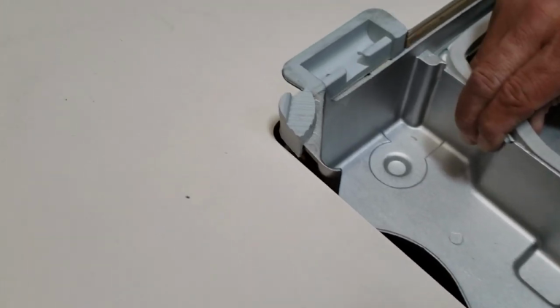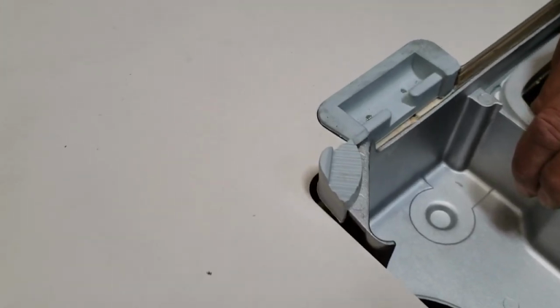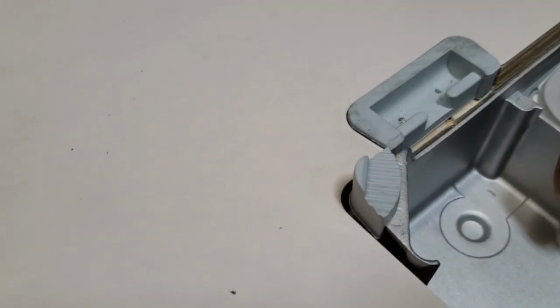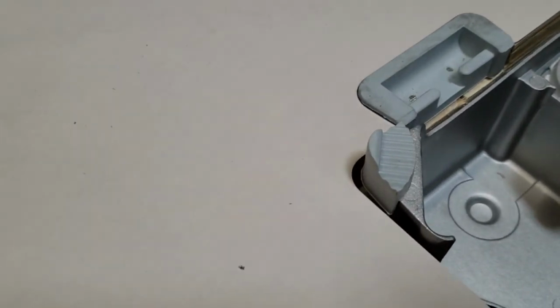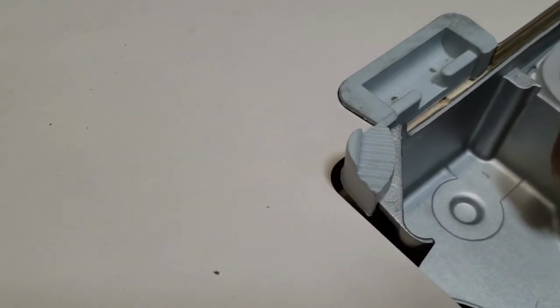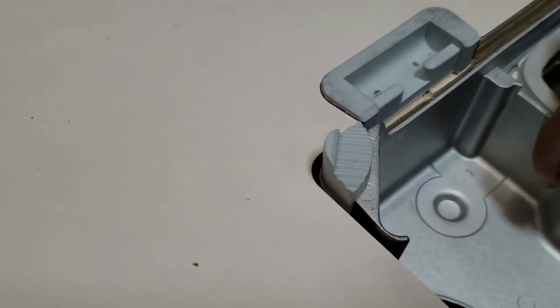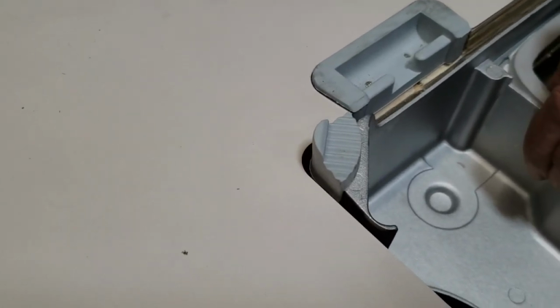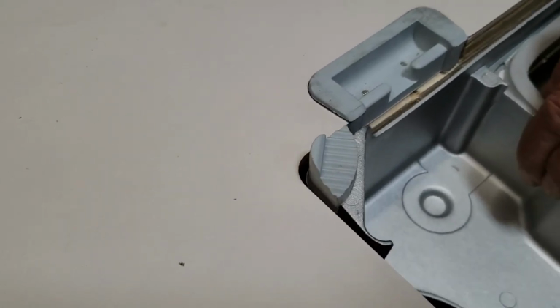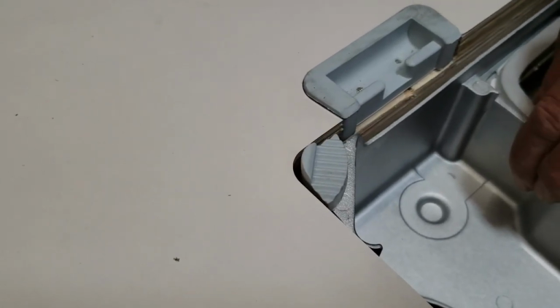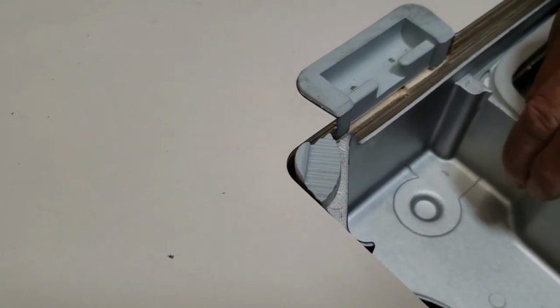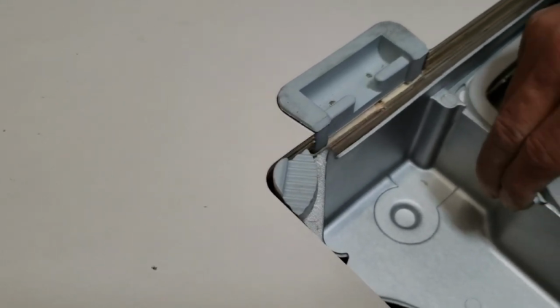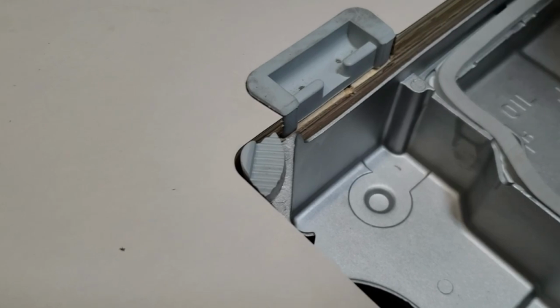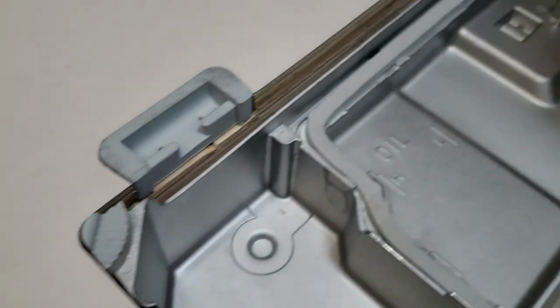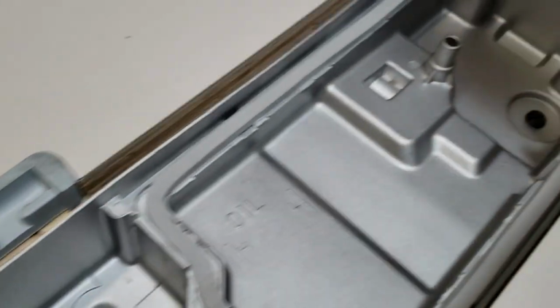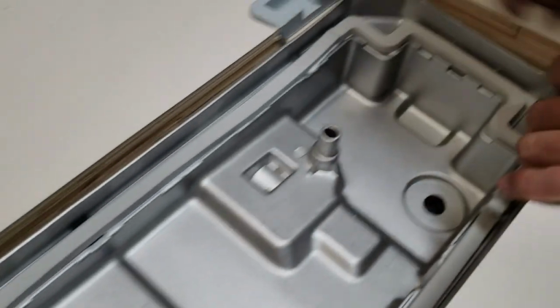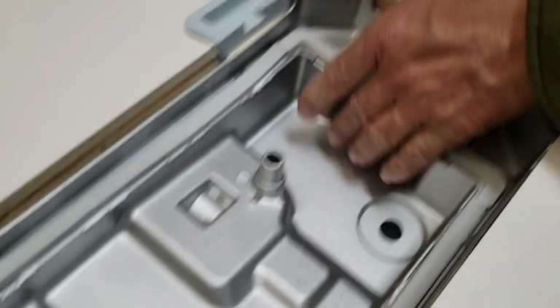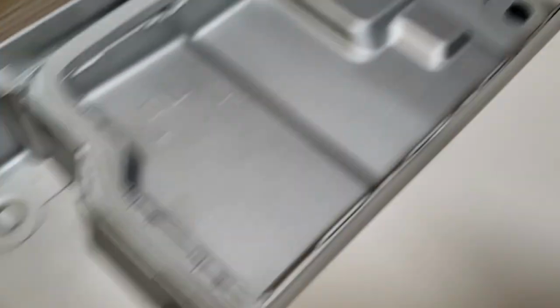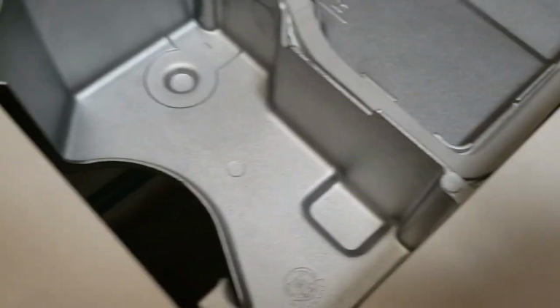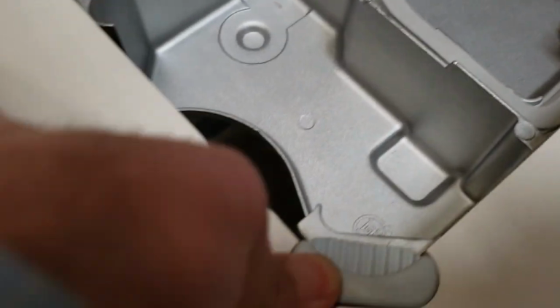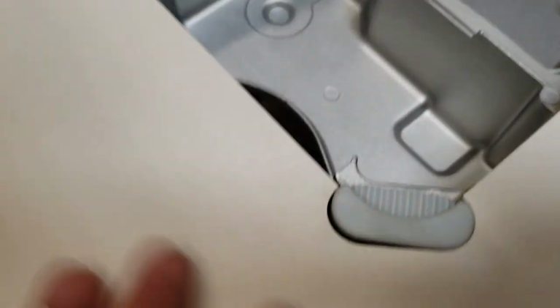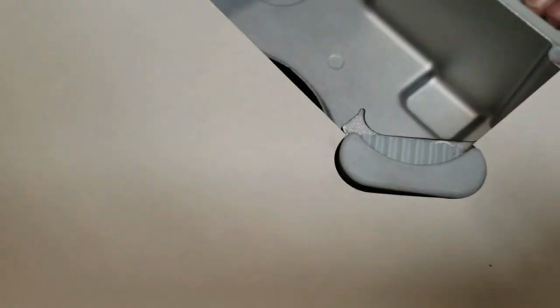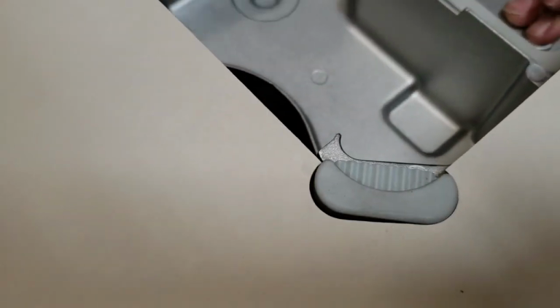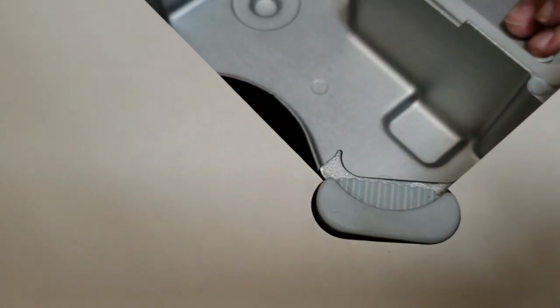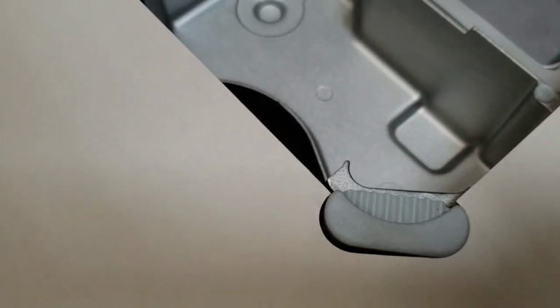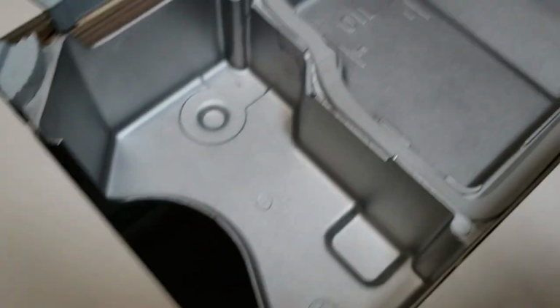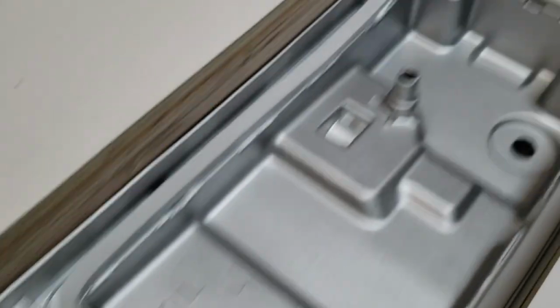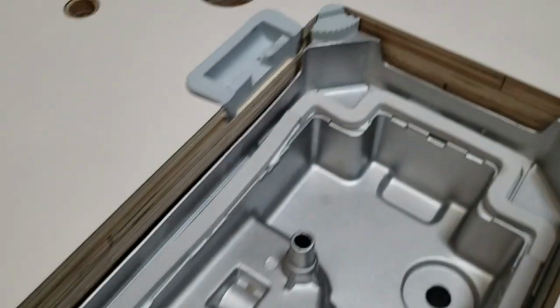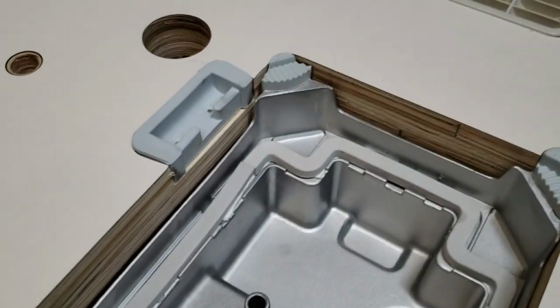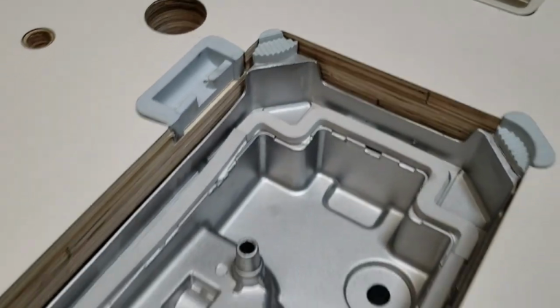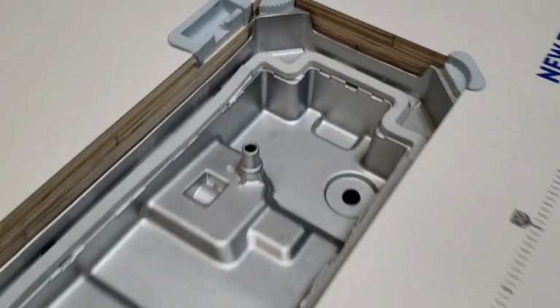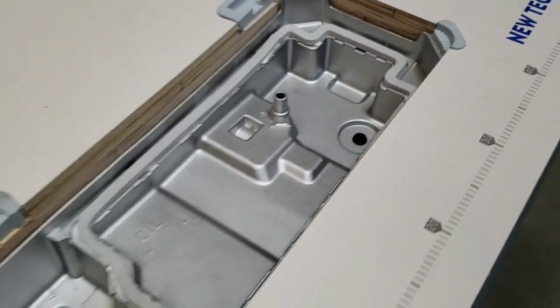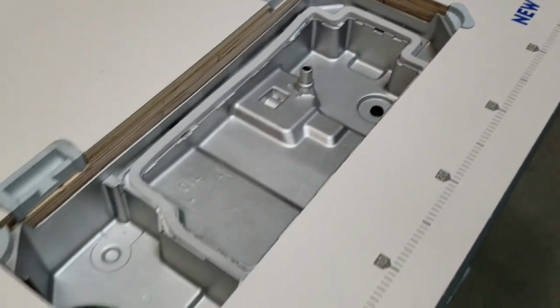This is the back — this is where the machine sits — so make sure you do it right. When the machine sits down it should be flush. See how flush, how beautiful it's going to be. That's it, next step.